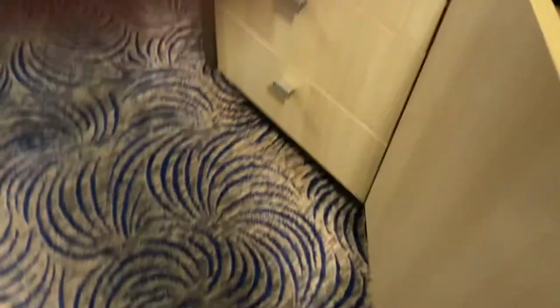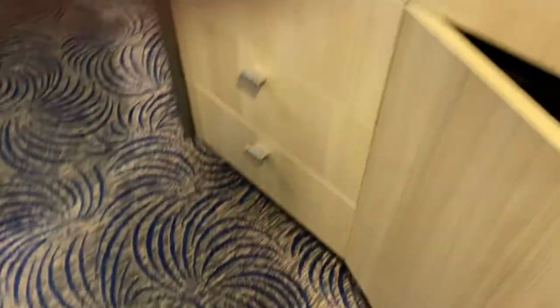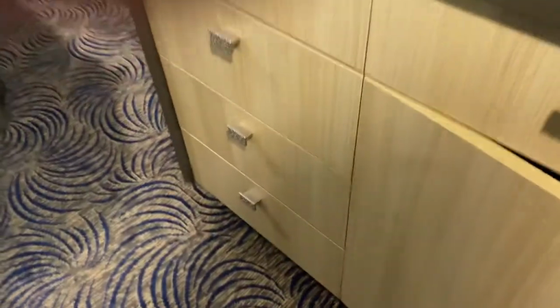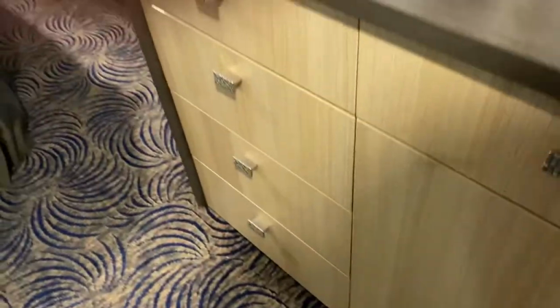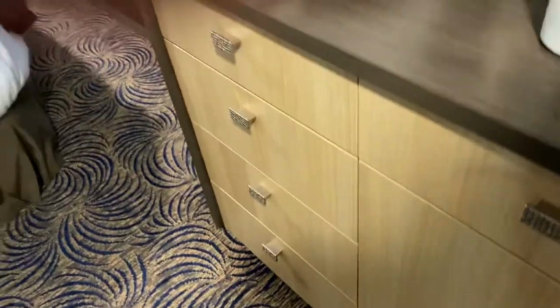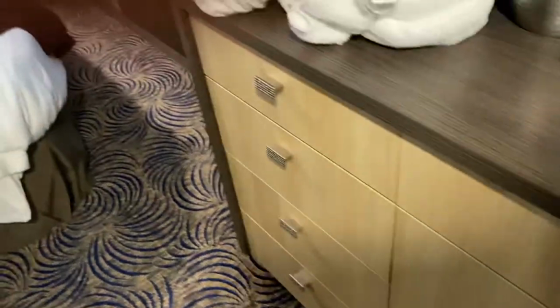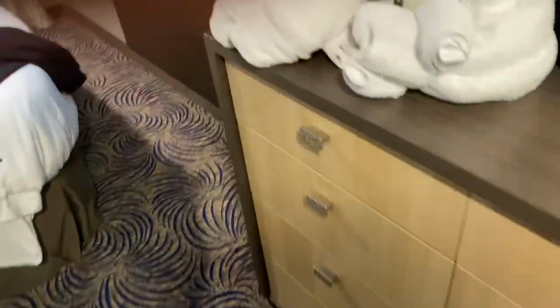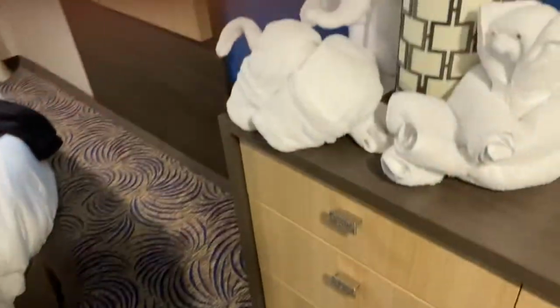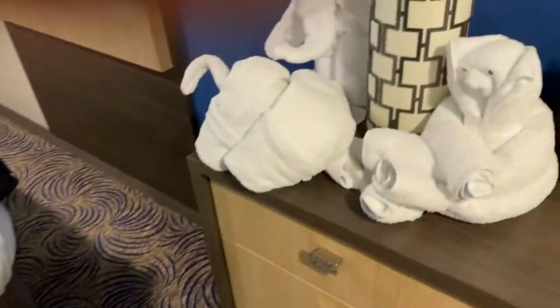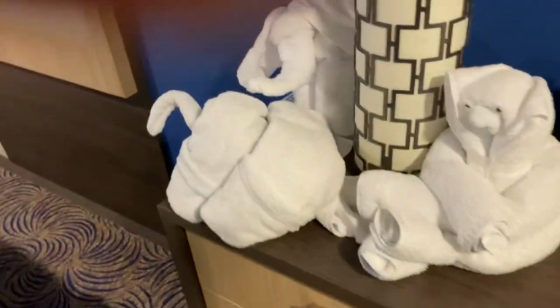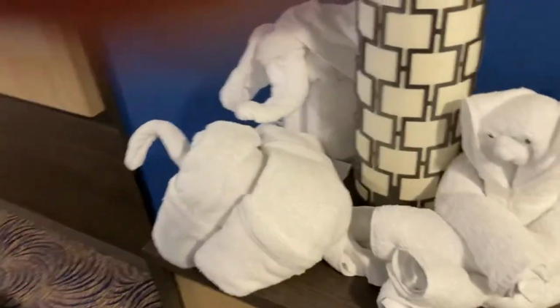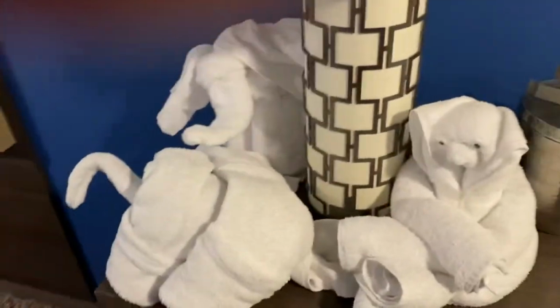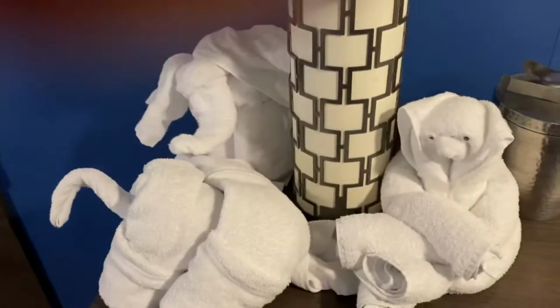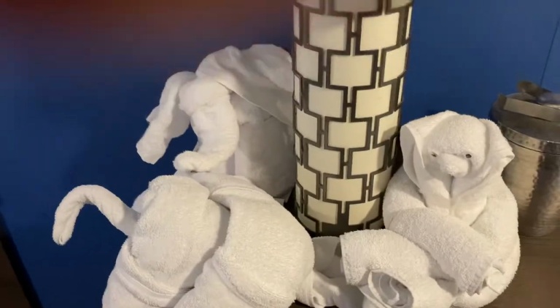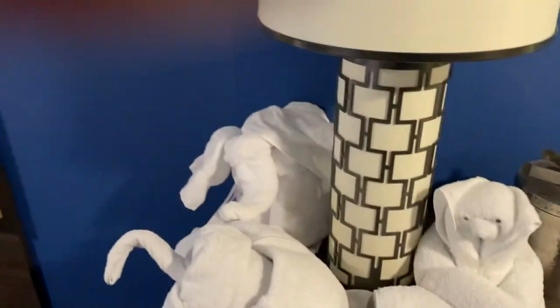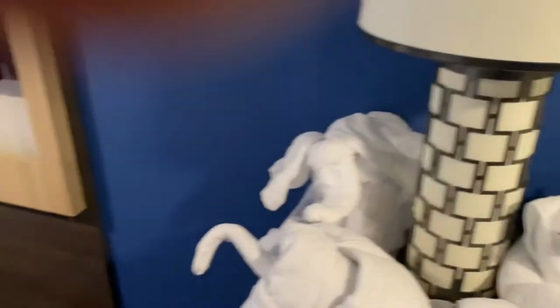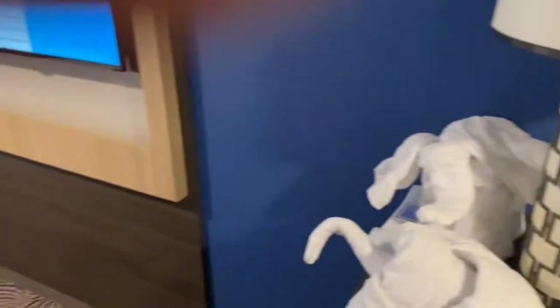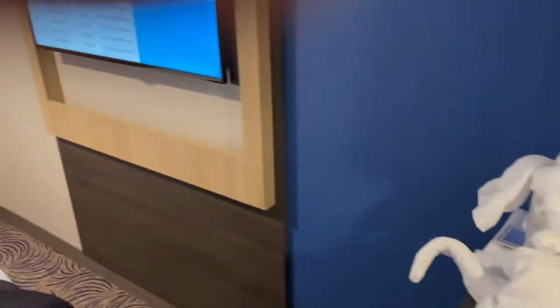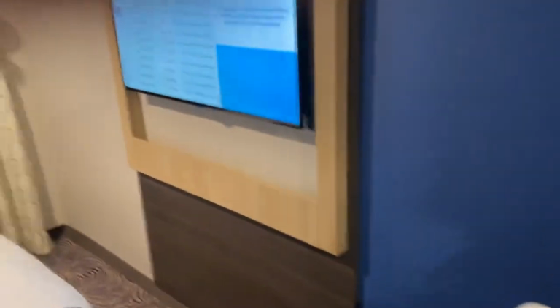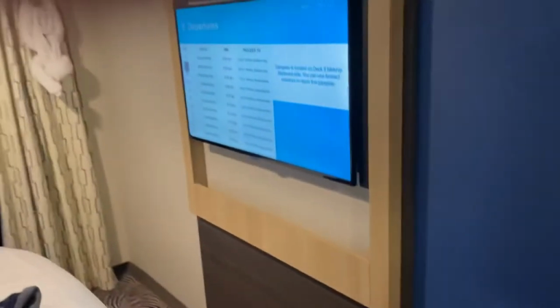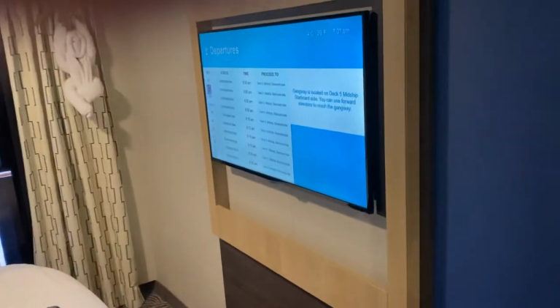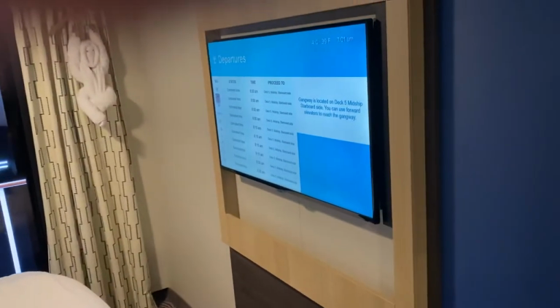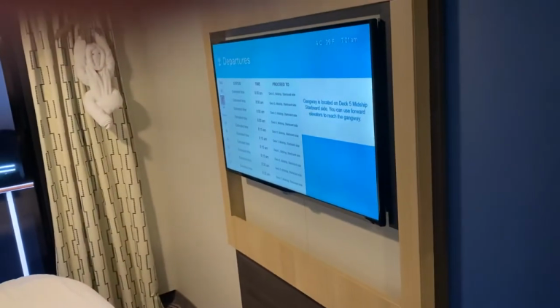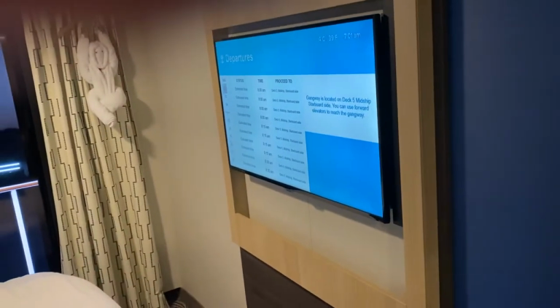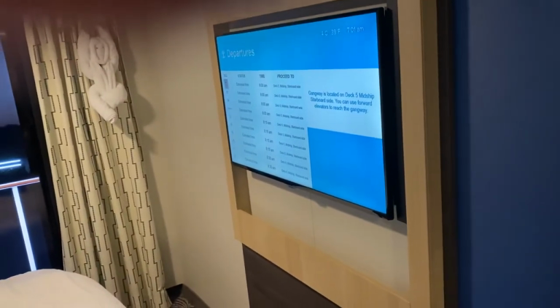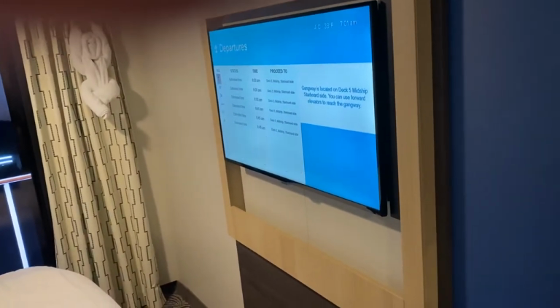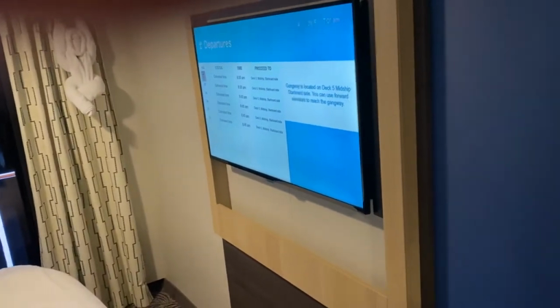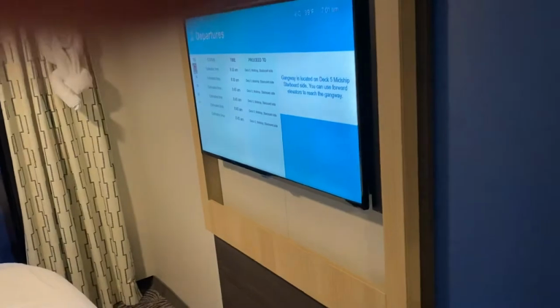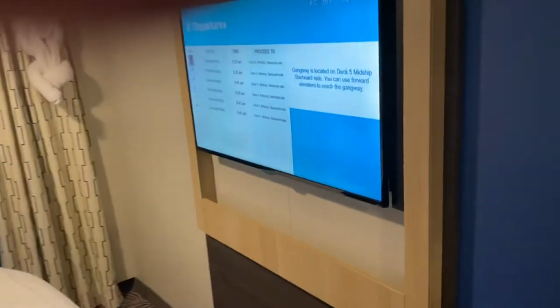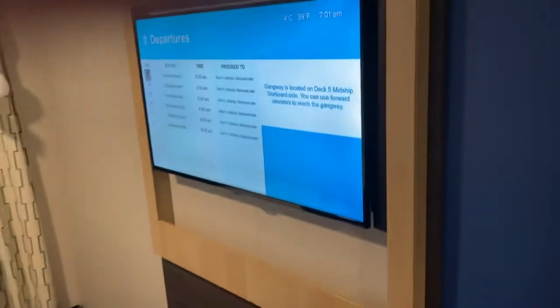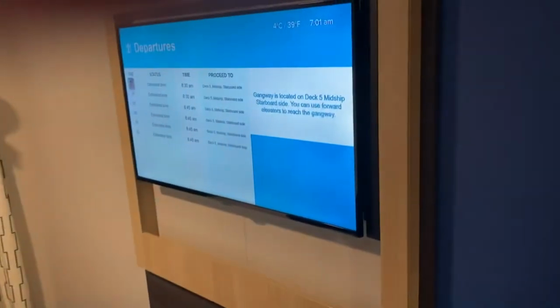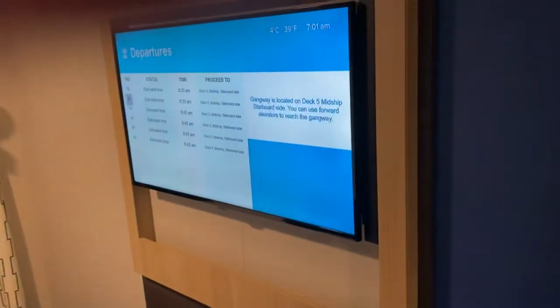Regular drawers. My steward made really nice towel animals for us. The television pulls out at an angle, and those are the departure times for this morning.